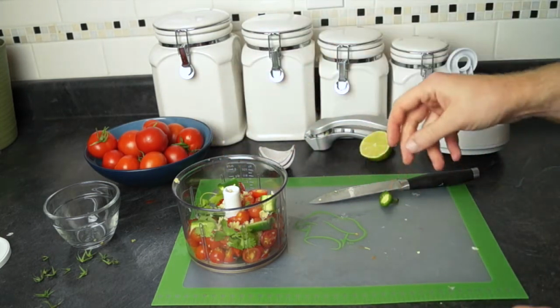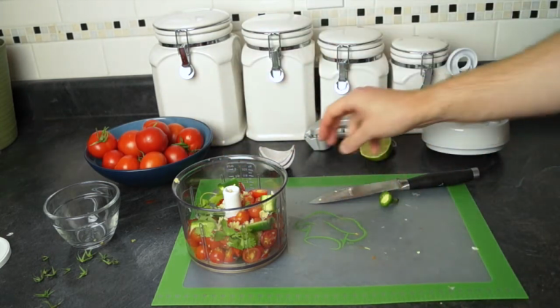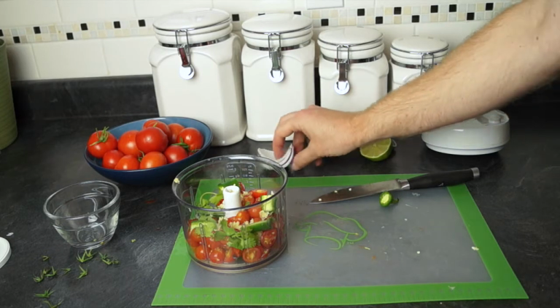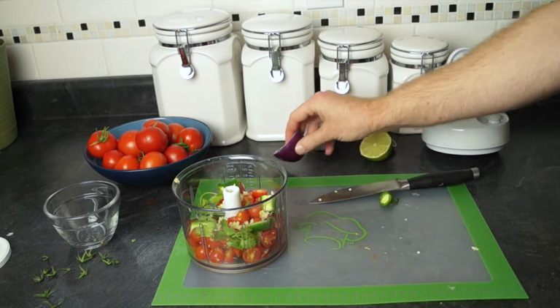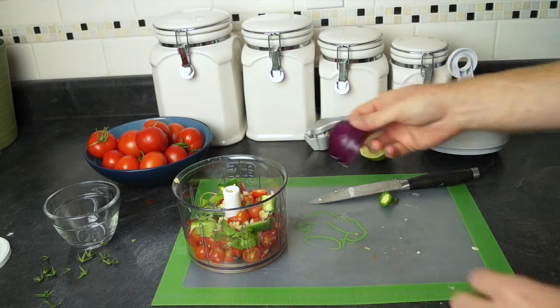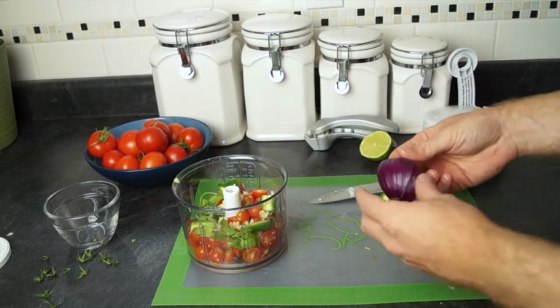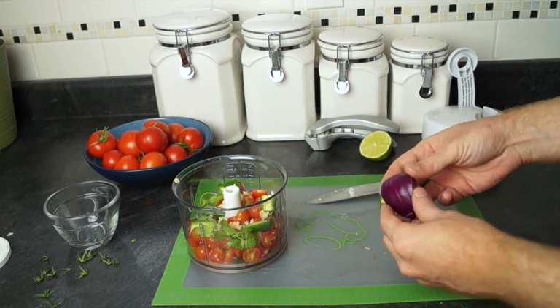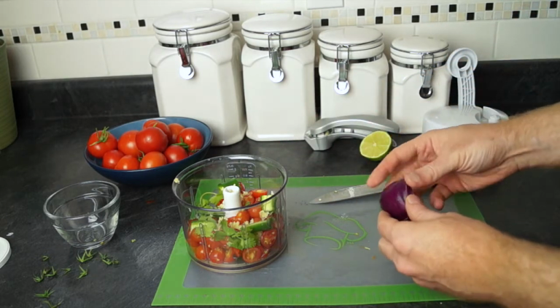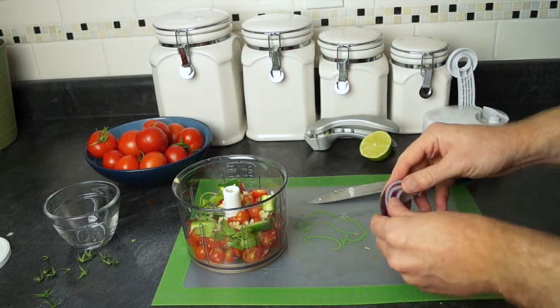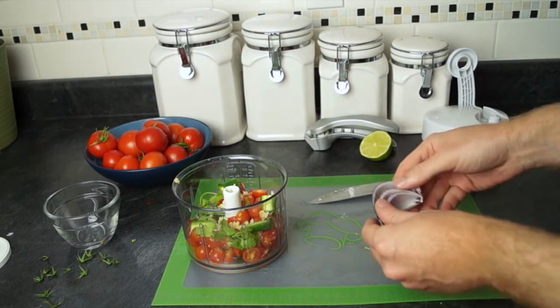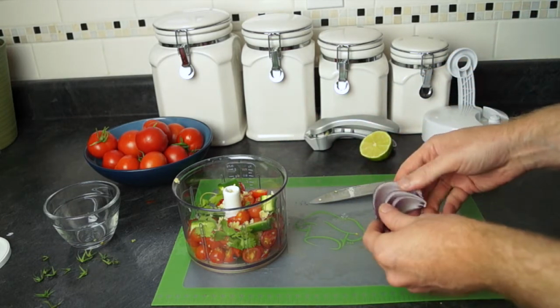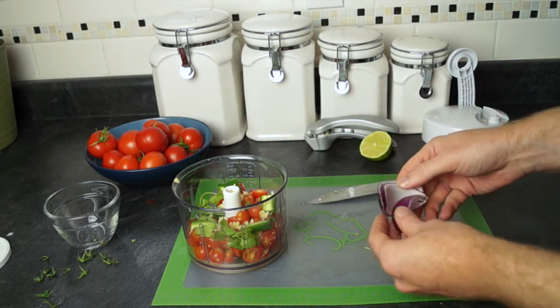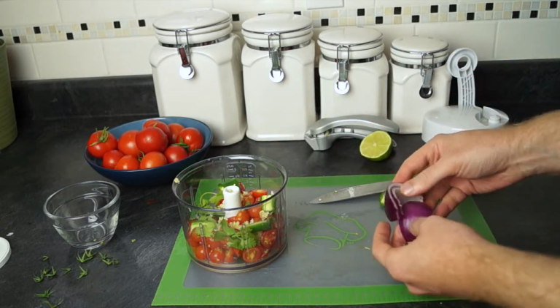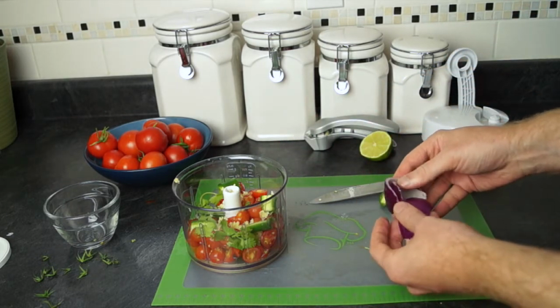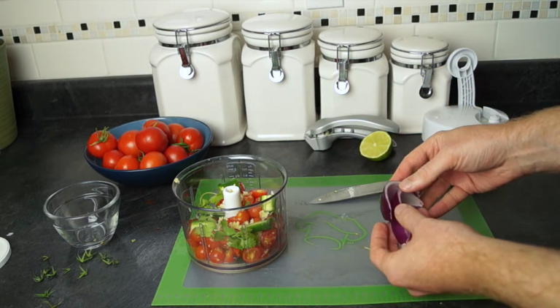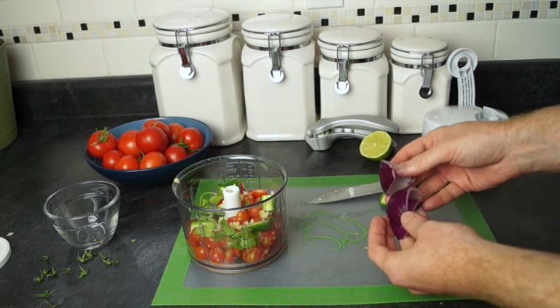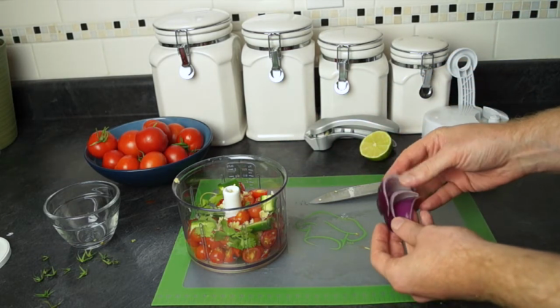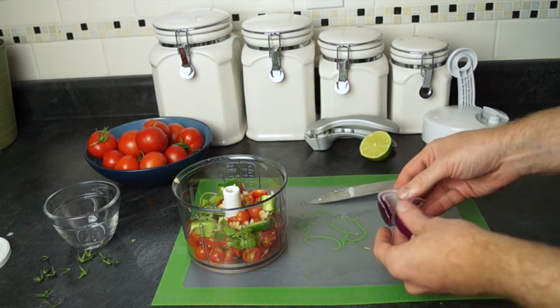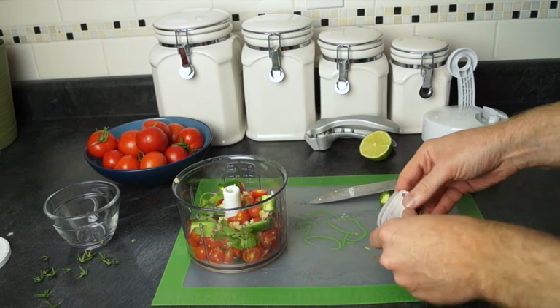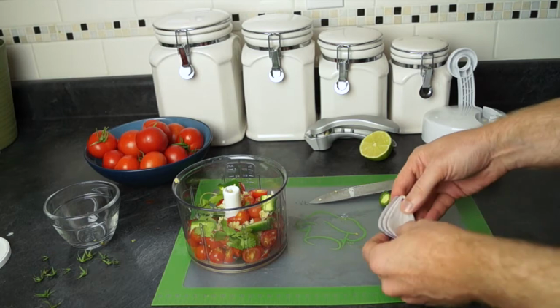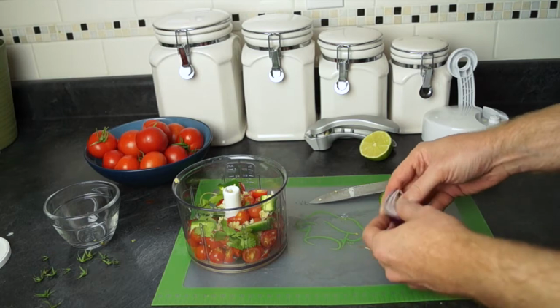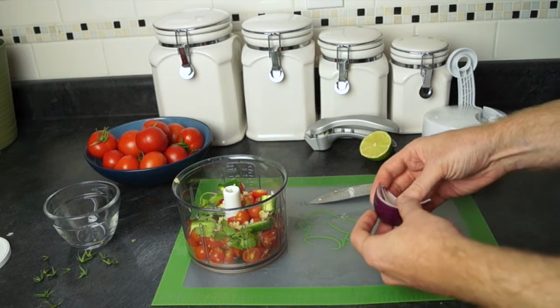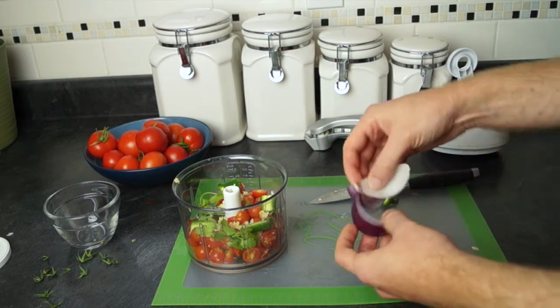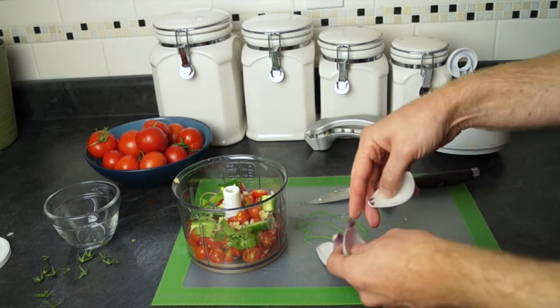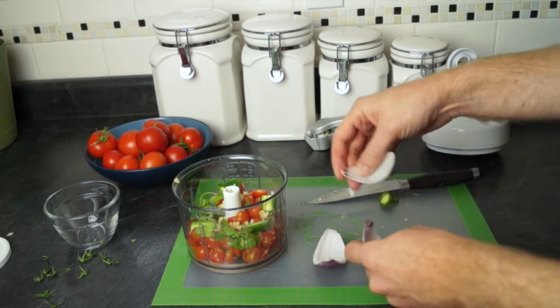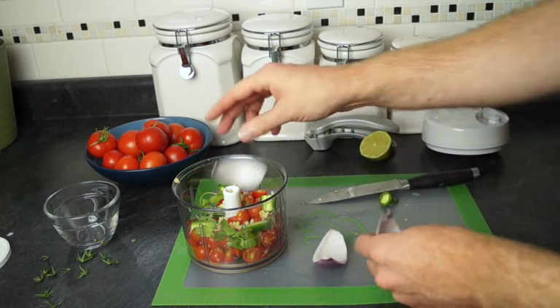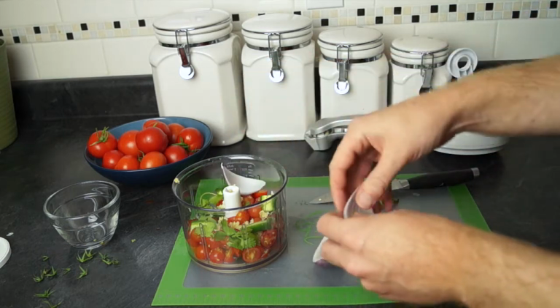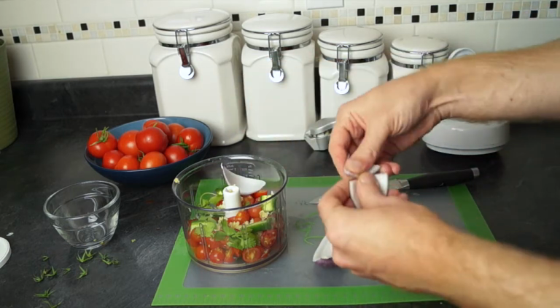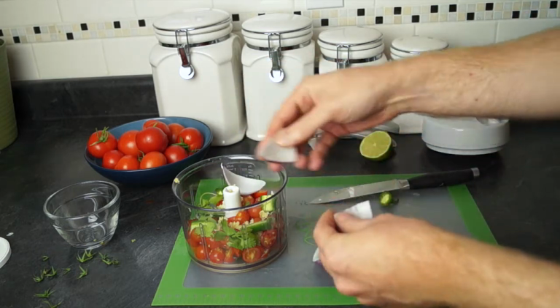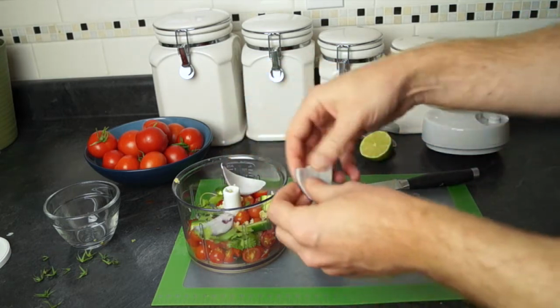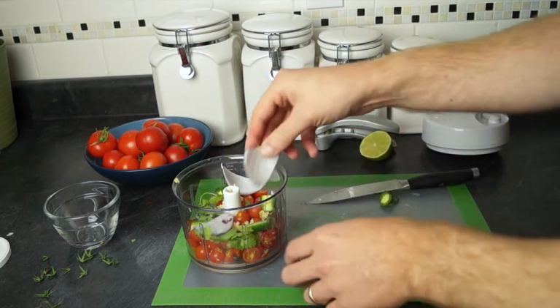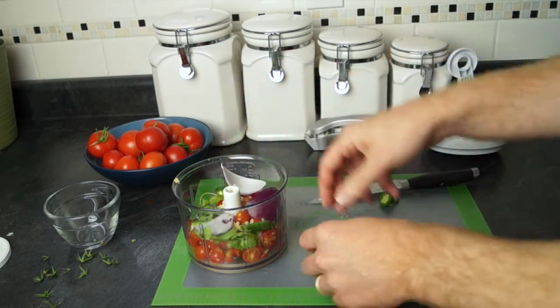It's going to taste great. And finally, you want to put about three slices of a quarter of an onion in there. You don't really have to cut that up if you don't want to.